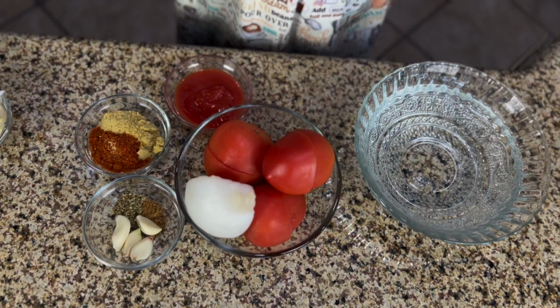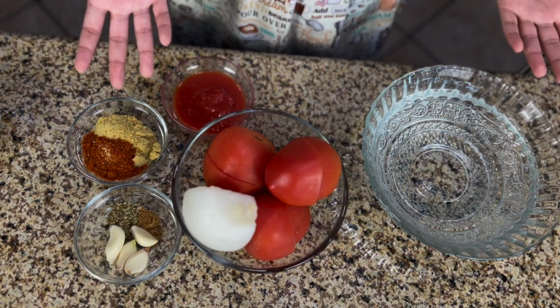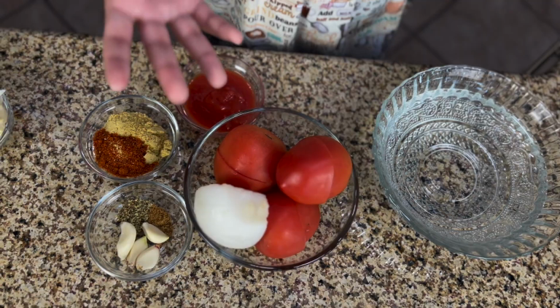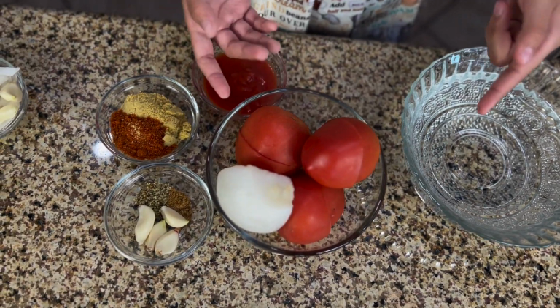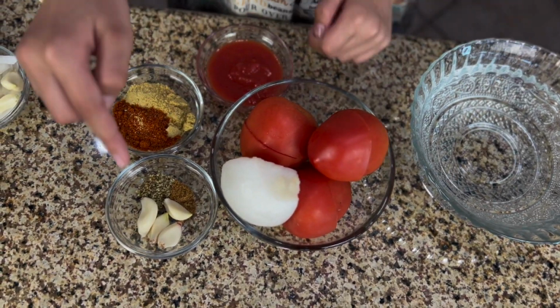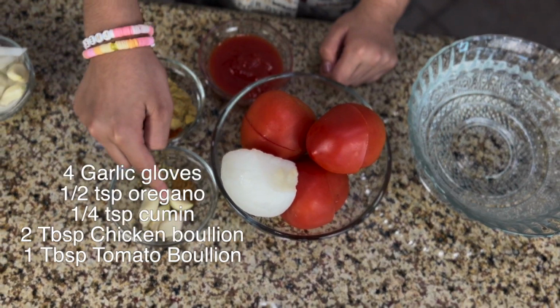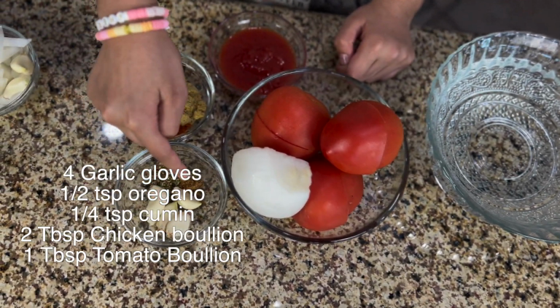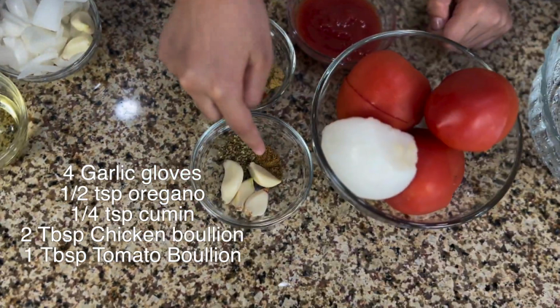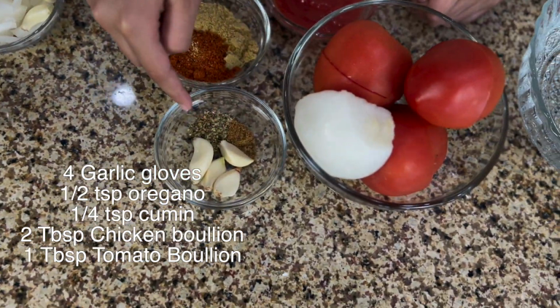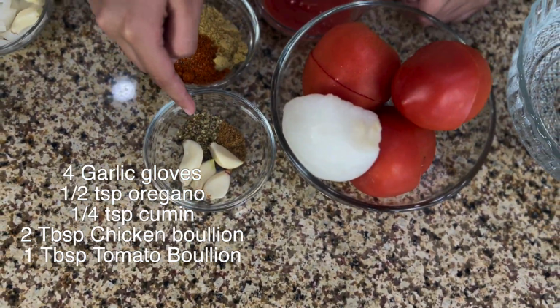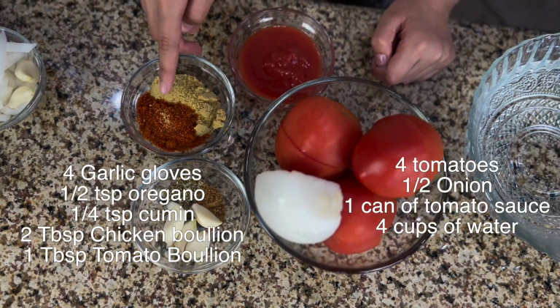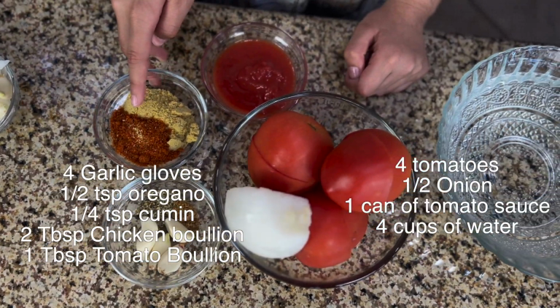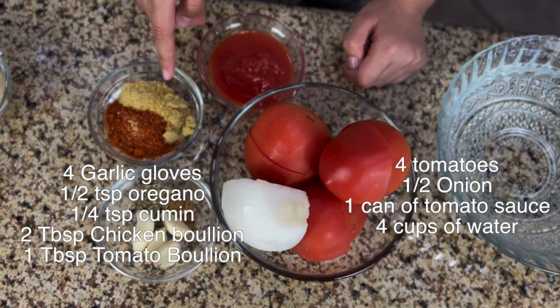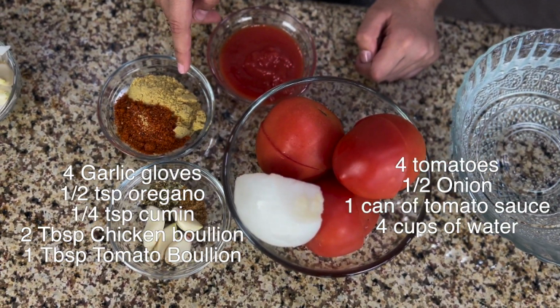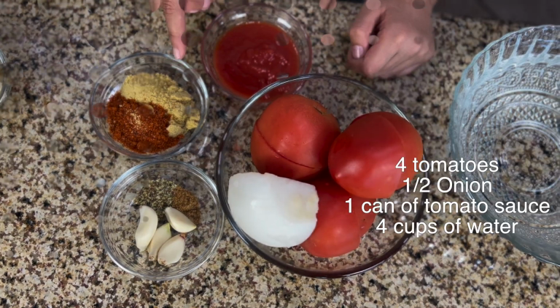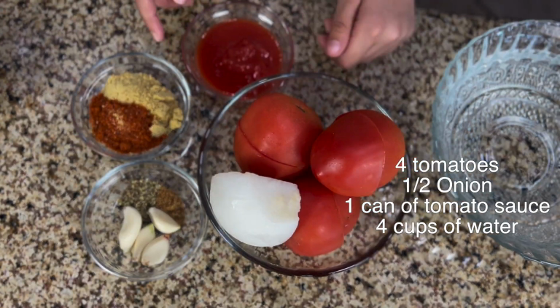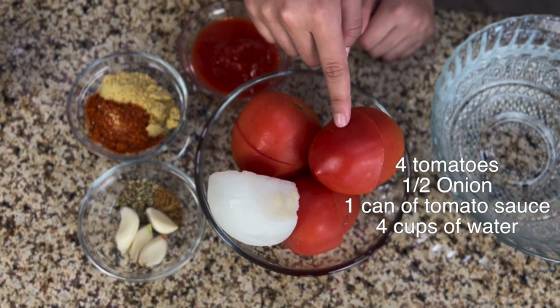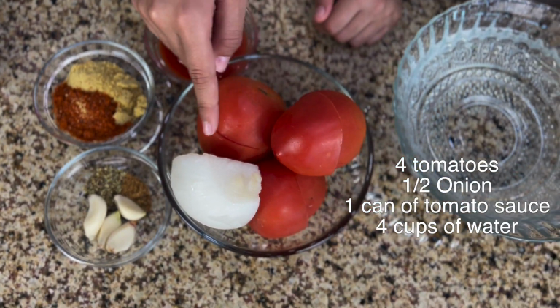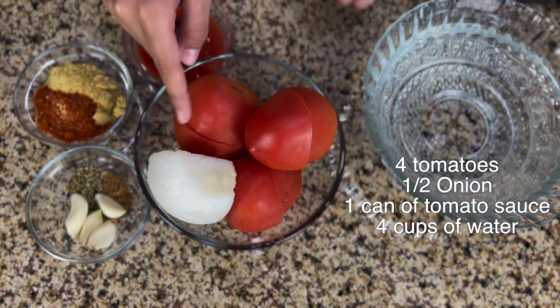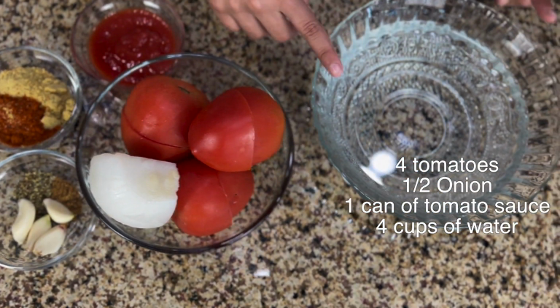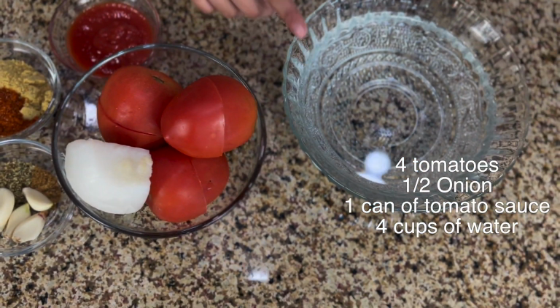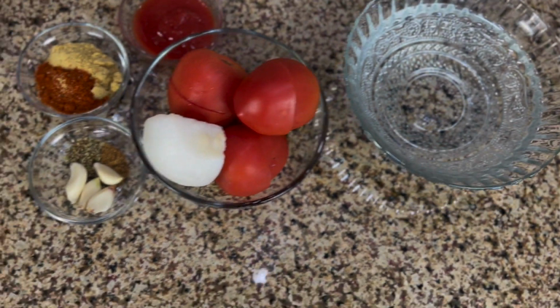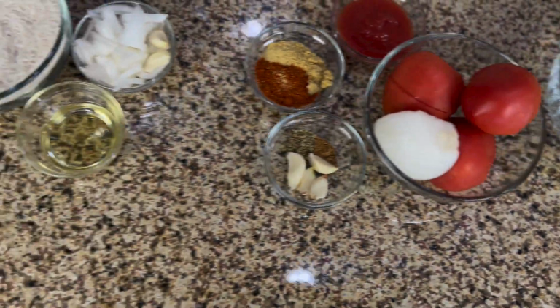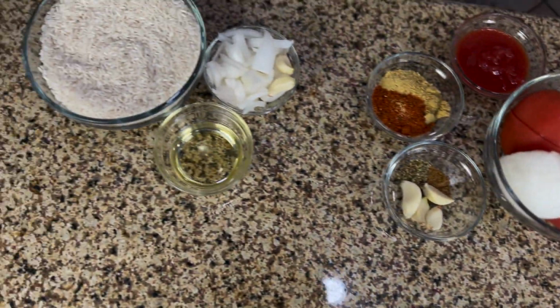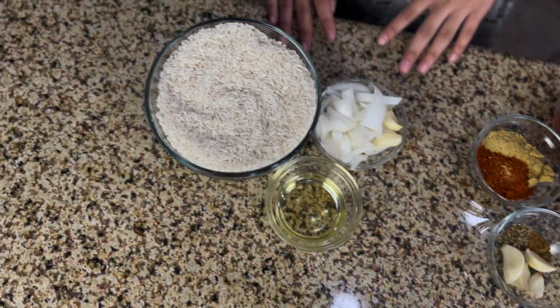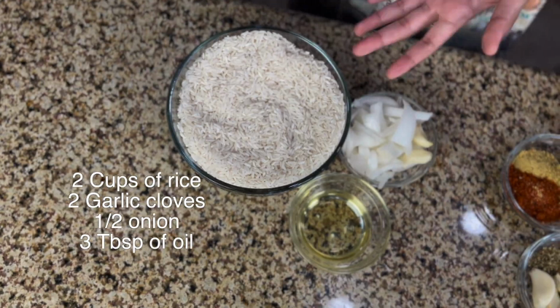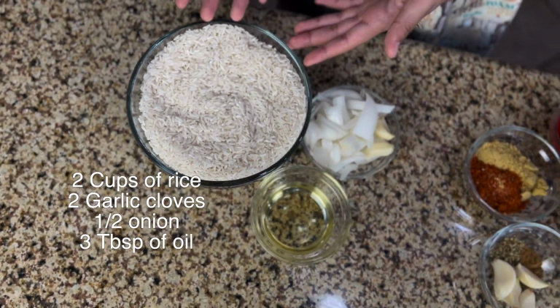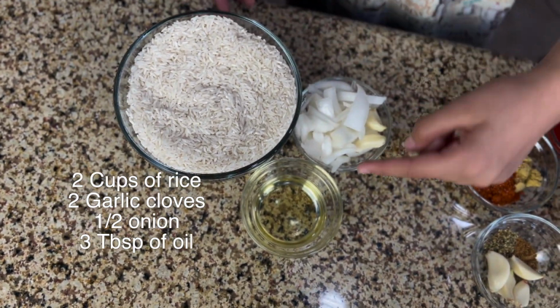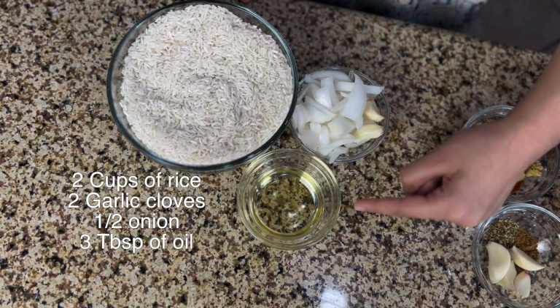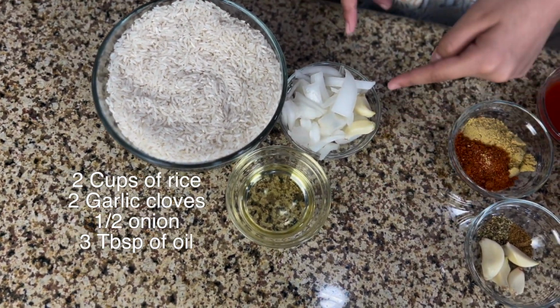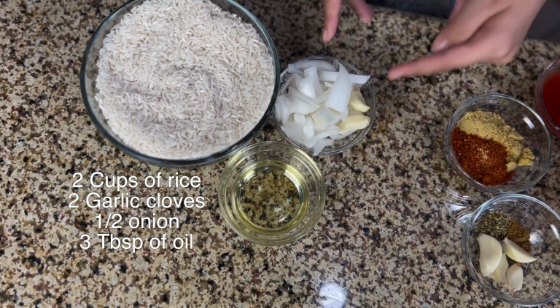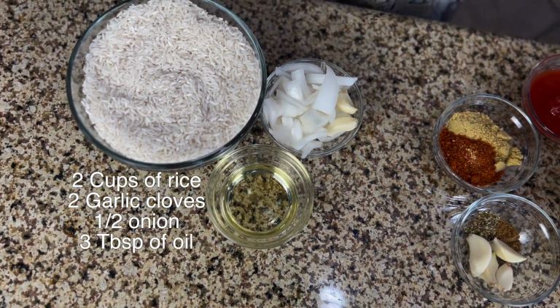Here are the ingredients for our sauce. We're going to need garlic, cumin, oregano, tomato bouillon, chicken bouillon, tomato sauce, tomatoes, onion, and water. And for the rice, we're going to need, of course, rice, oil, garlic, and onion.